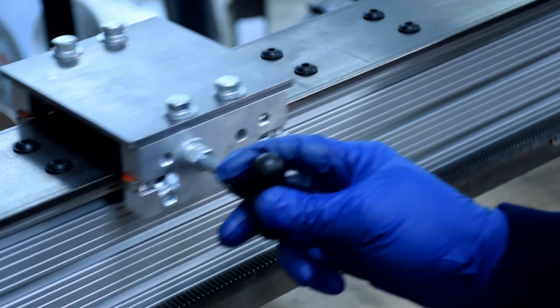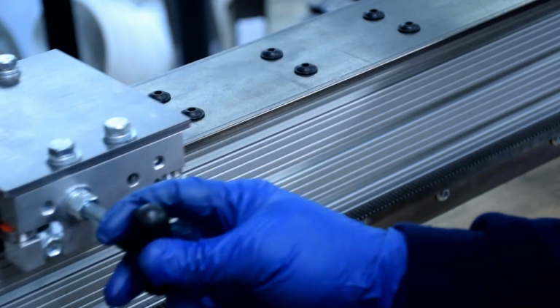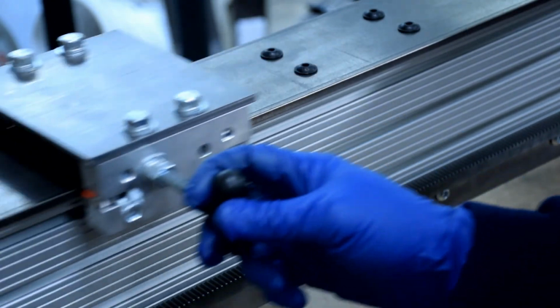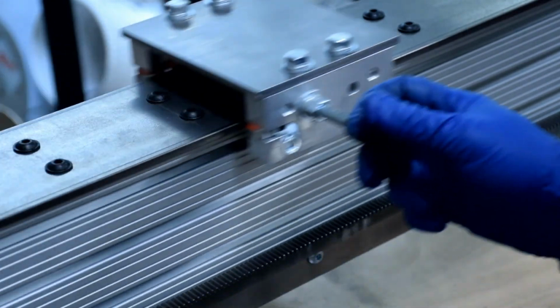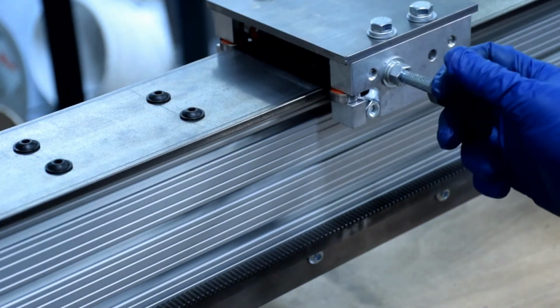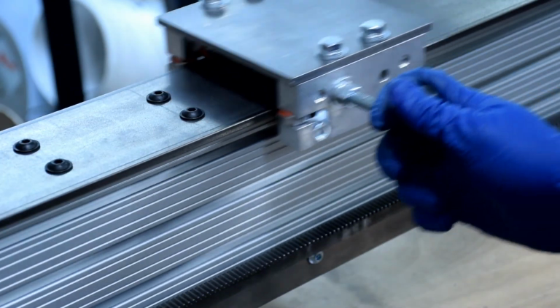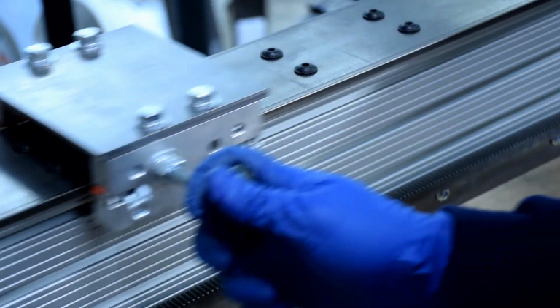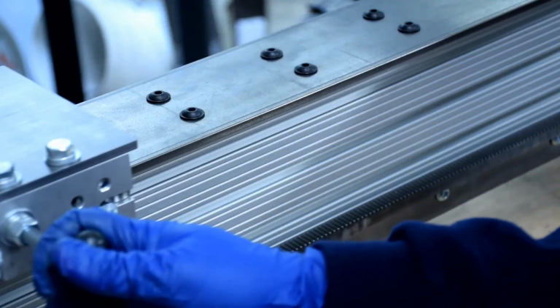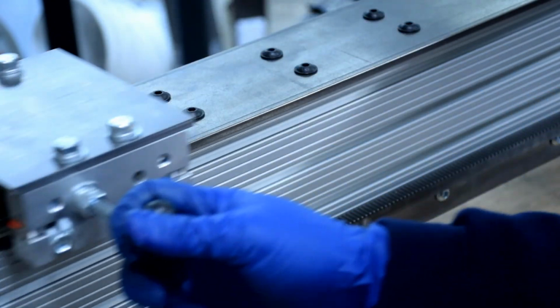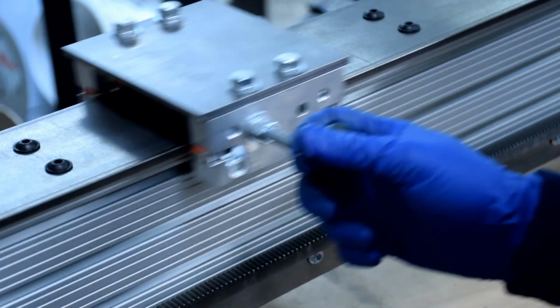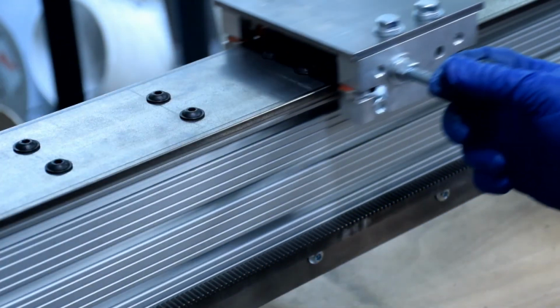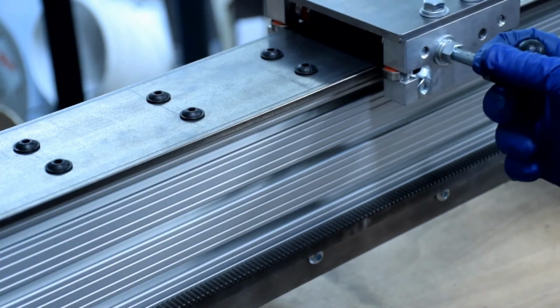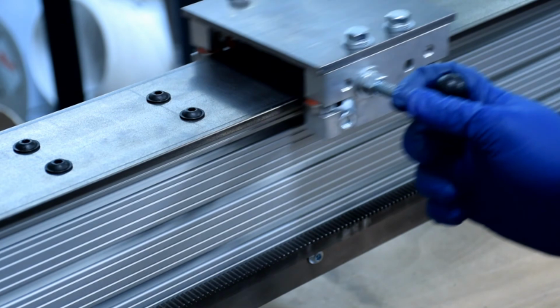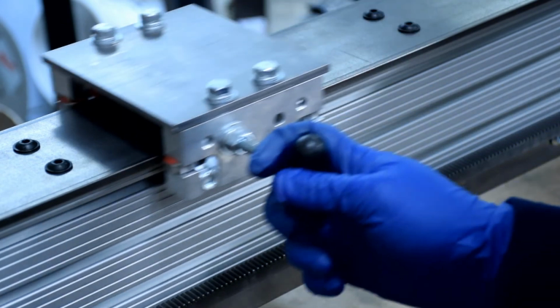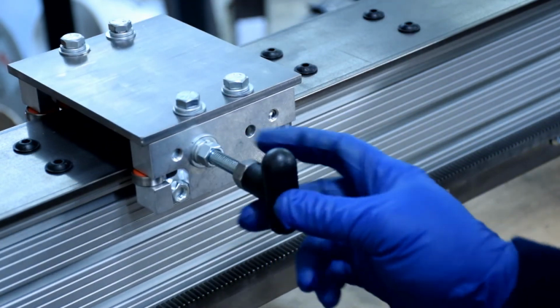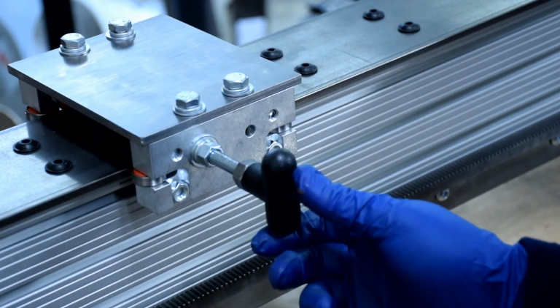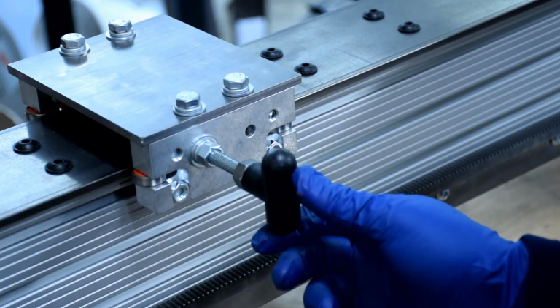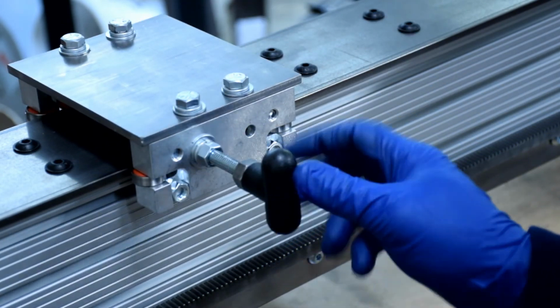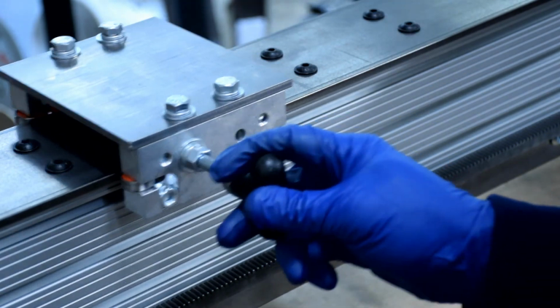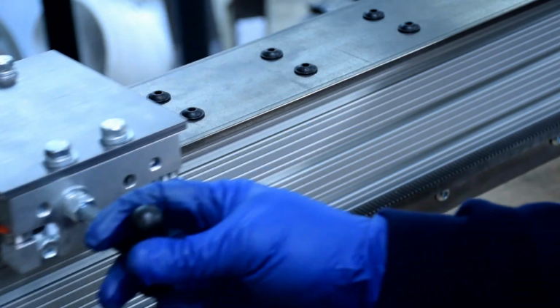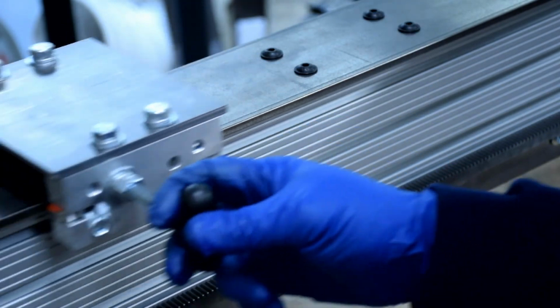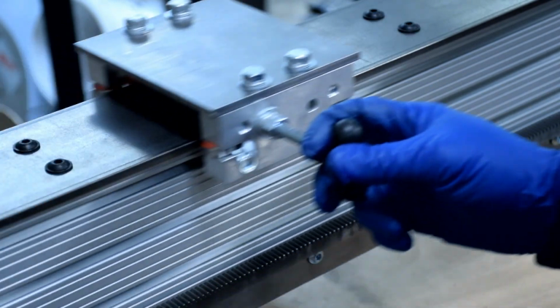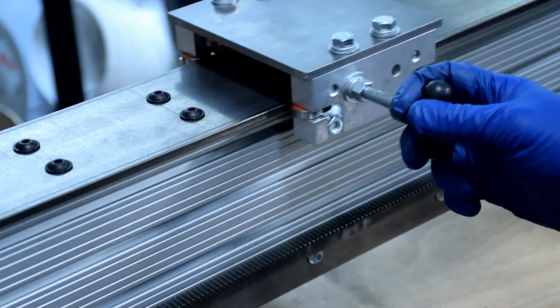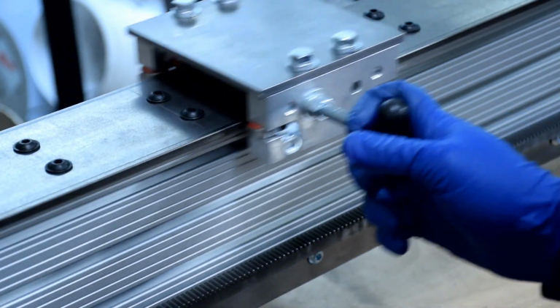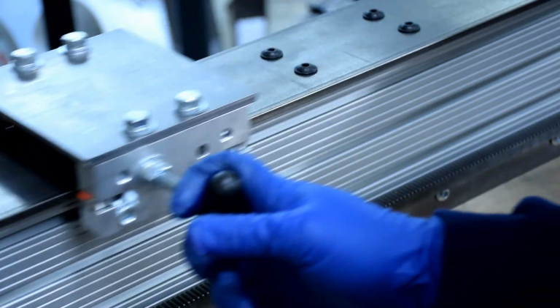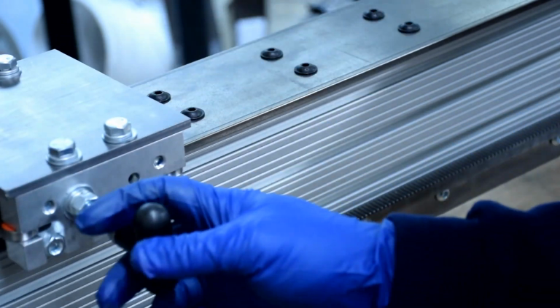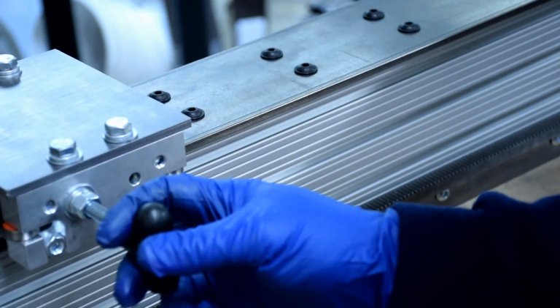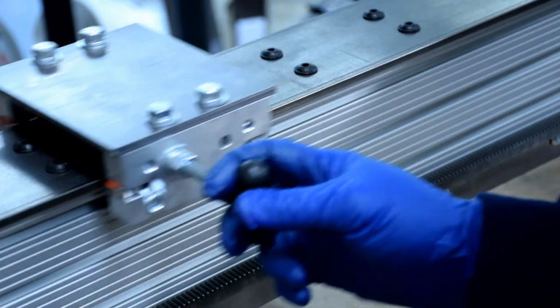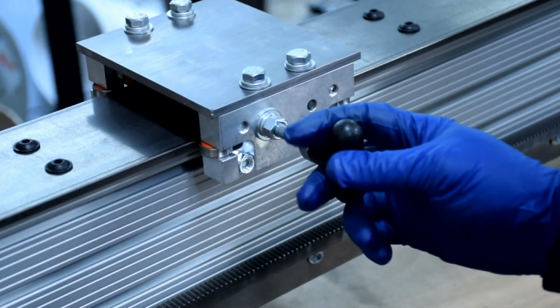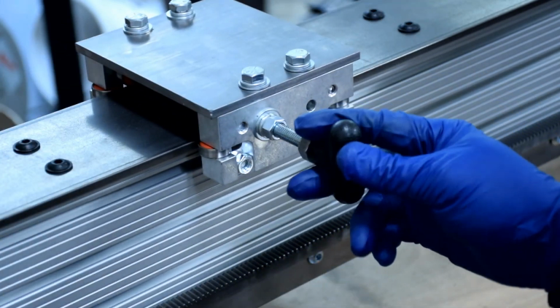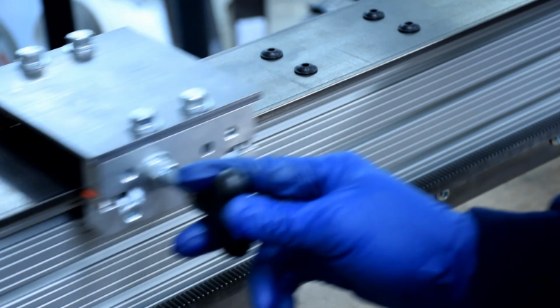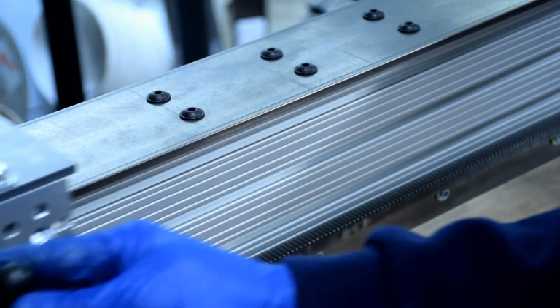Run the carriage up and down the ways to make sure it's functioning how you like. If you're satisfied with its performance, the fire carriage is now complete.